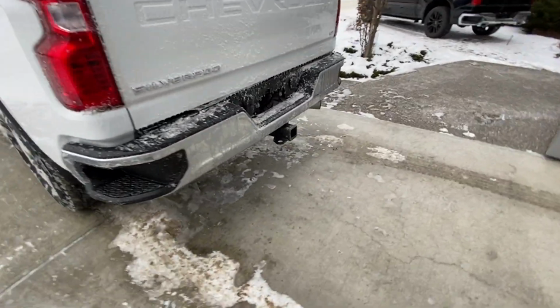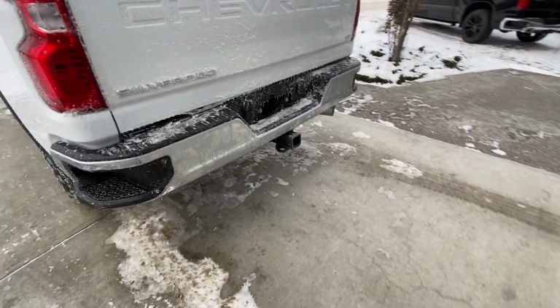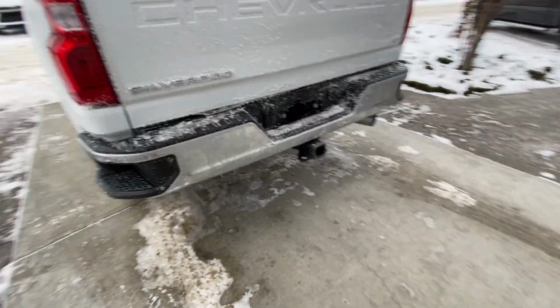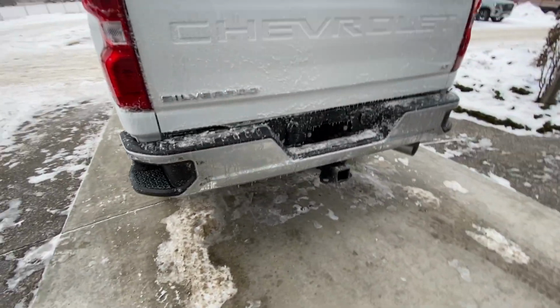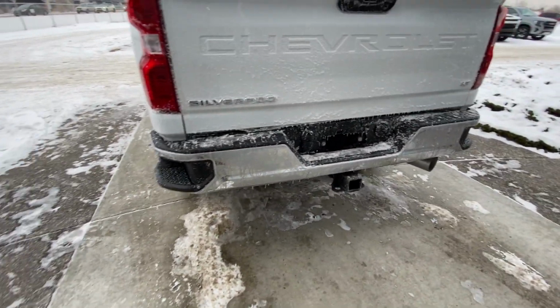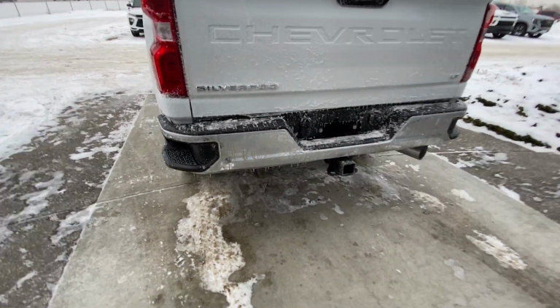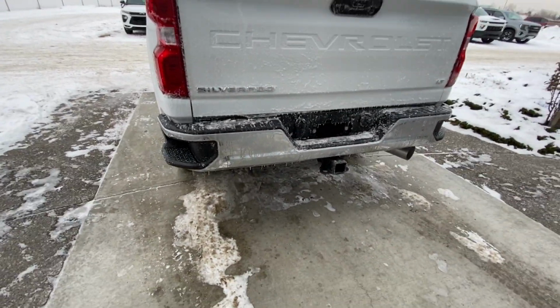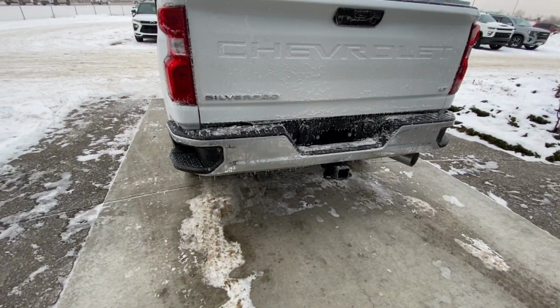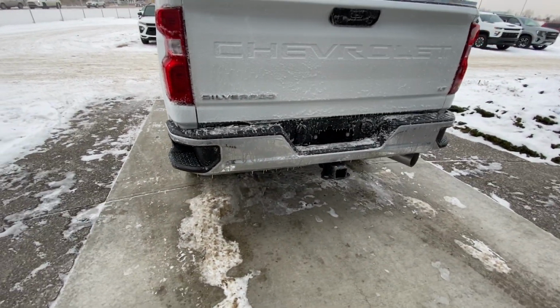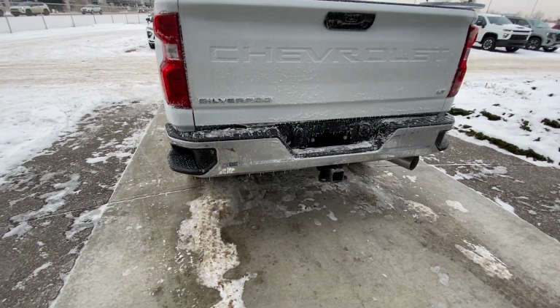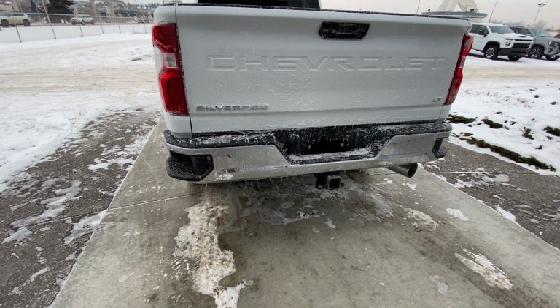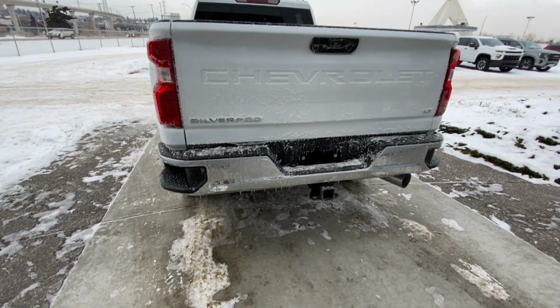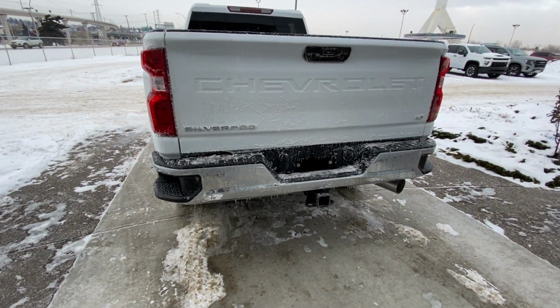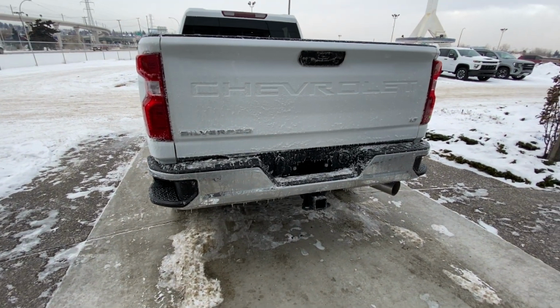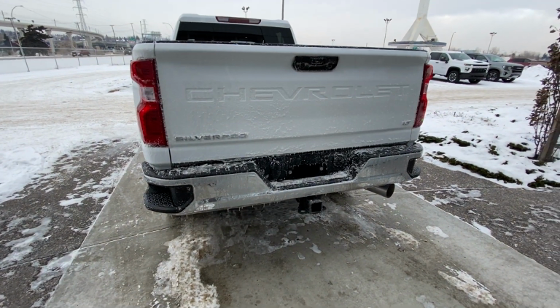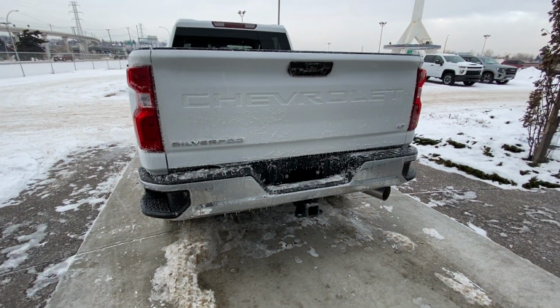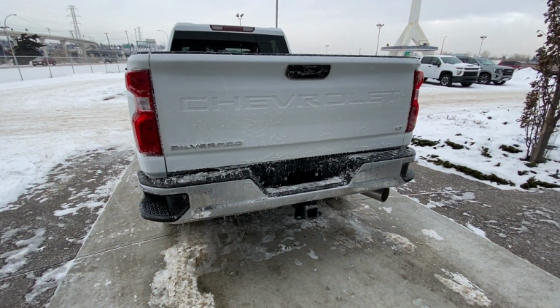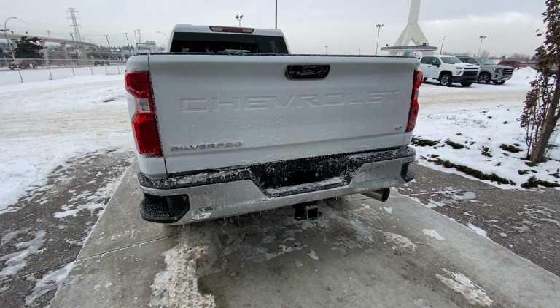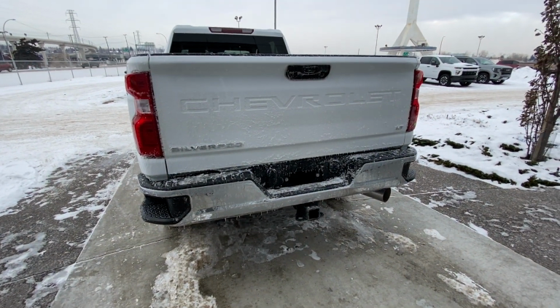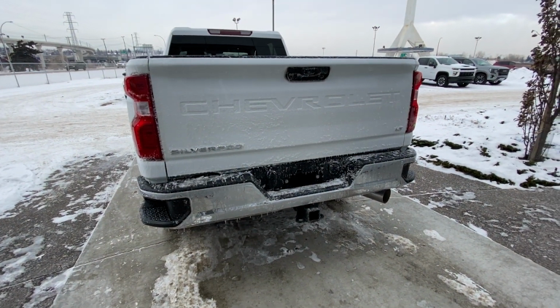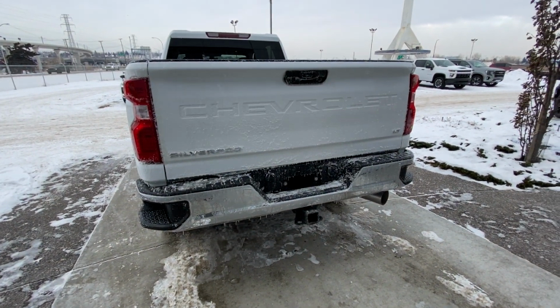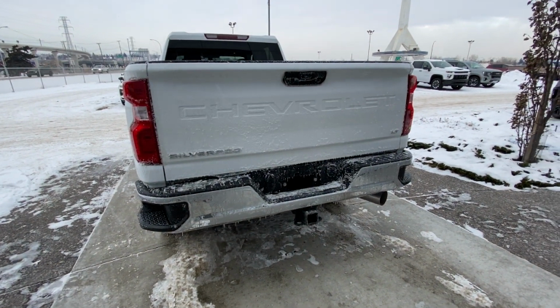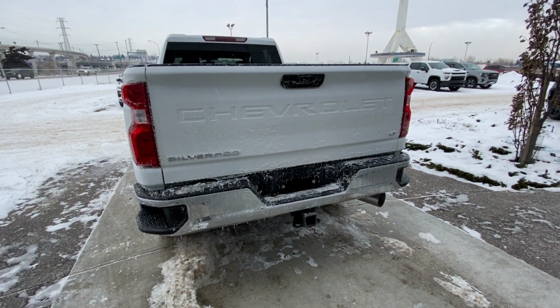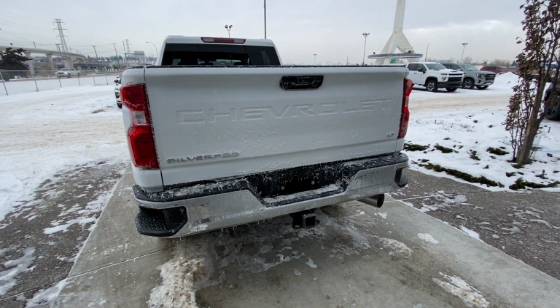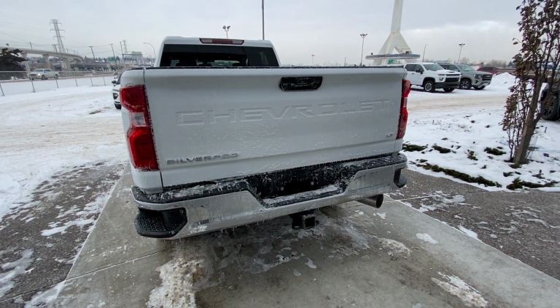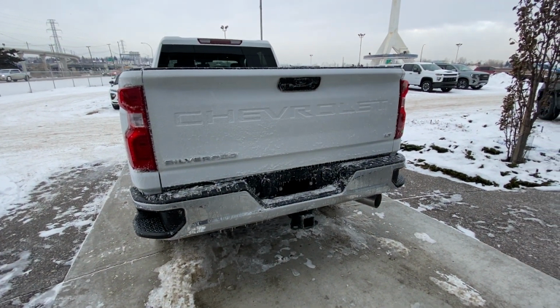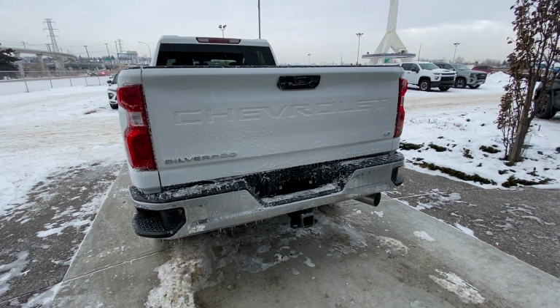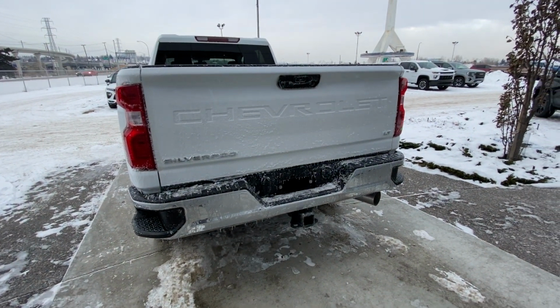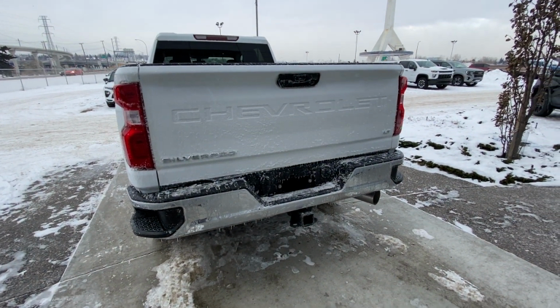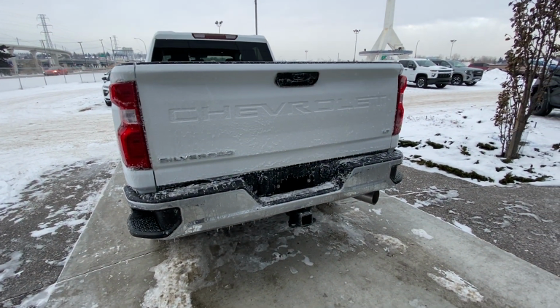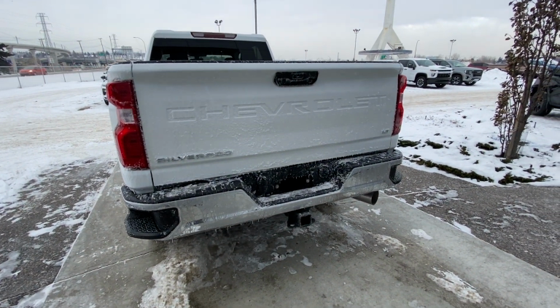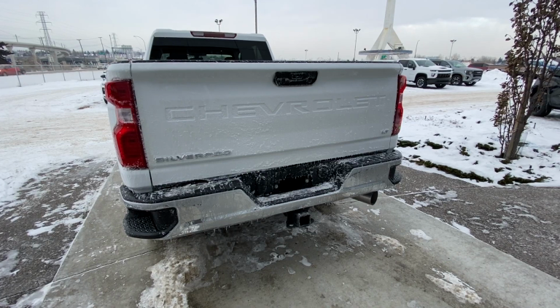At the back, we have the rear chrome bumper, trailer tow package, backup camera, LT badging with LED brake lights, and a Chevrolet tailgate.